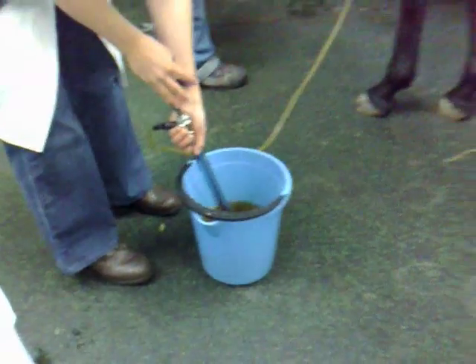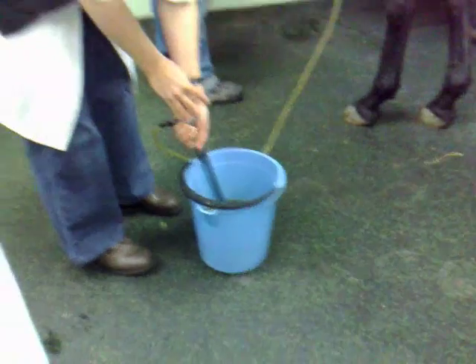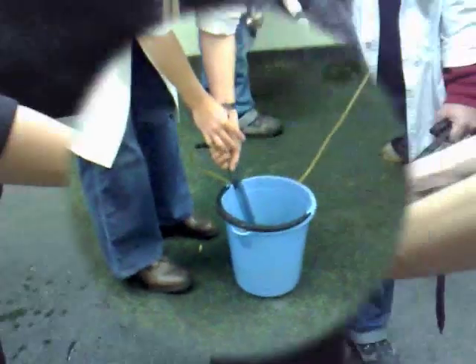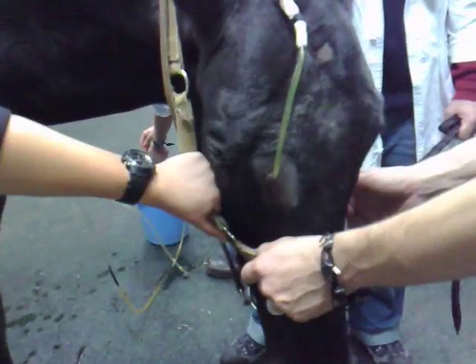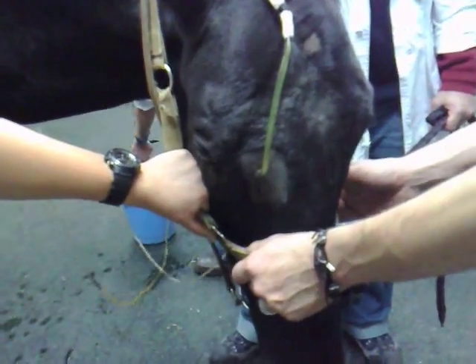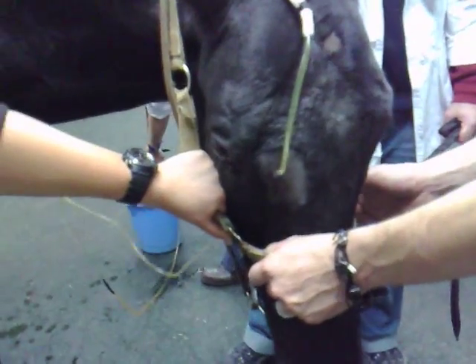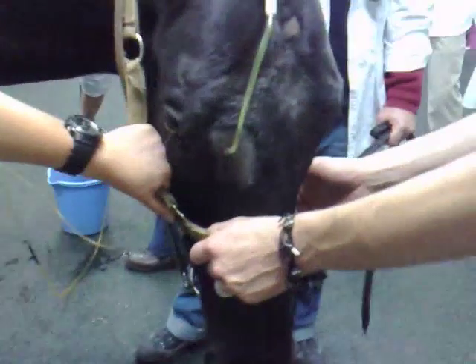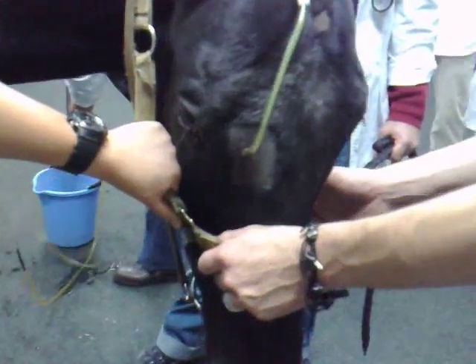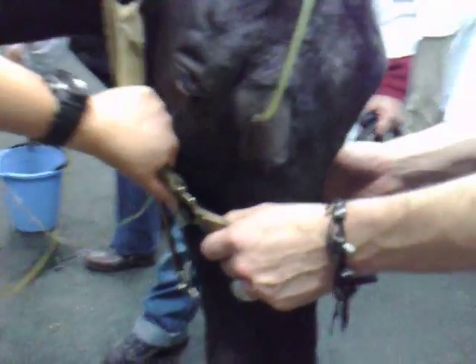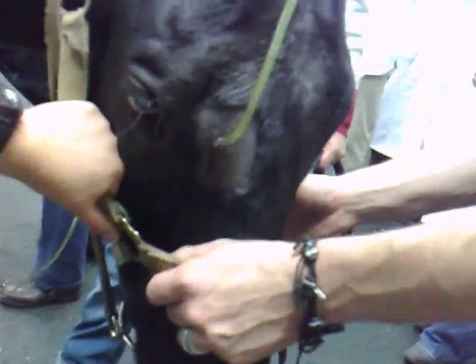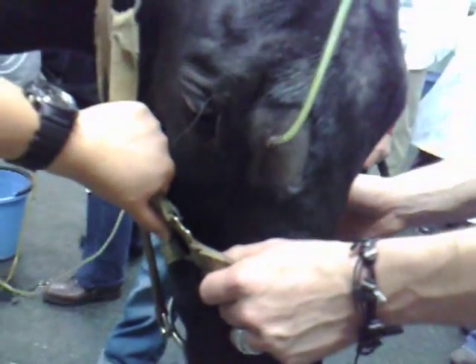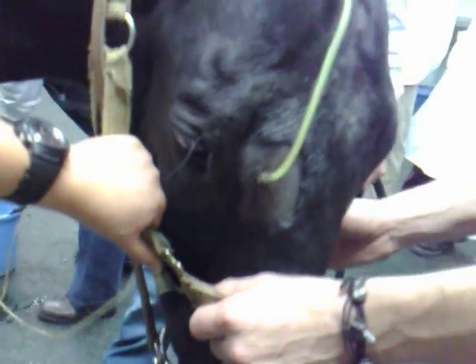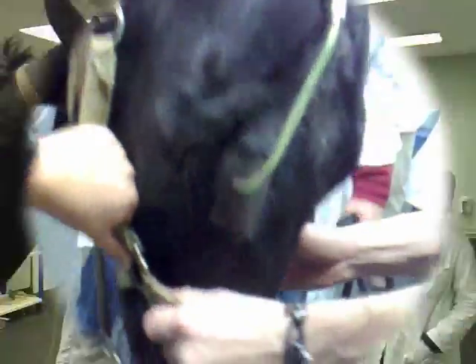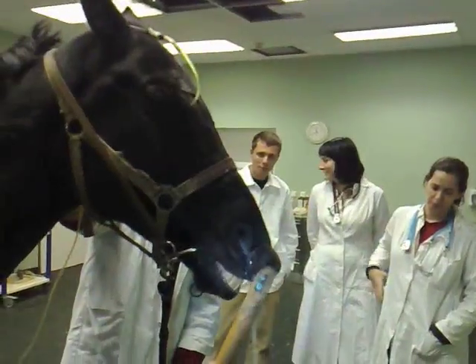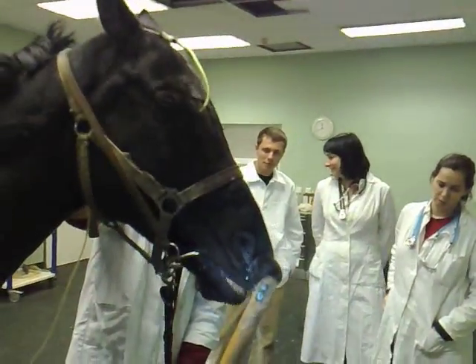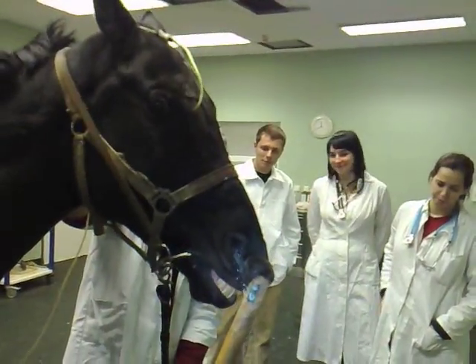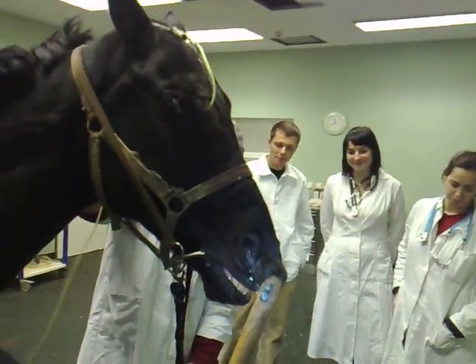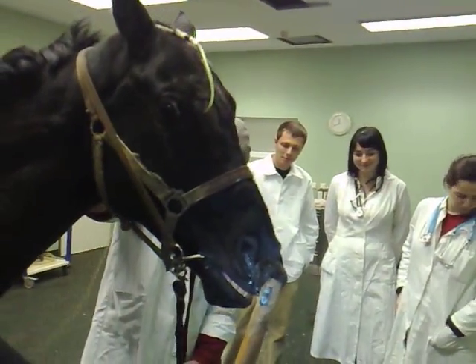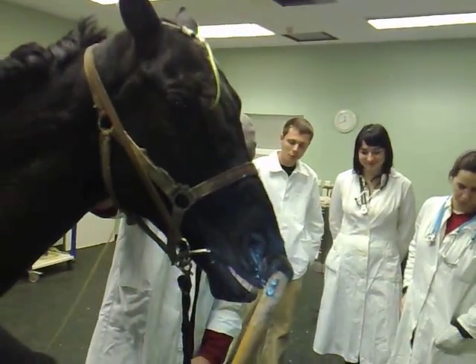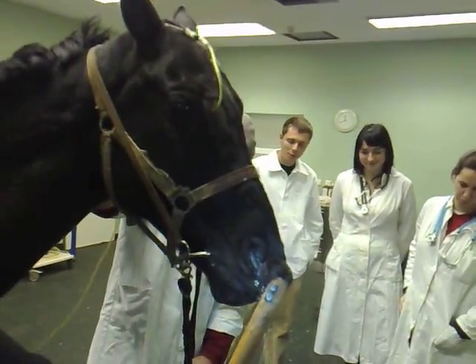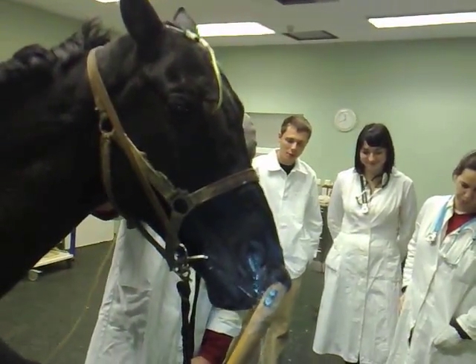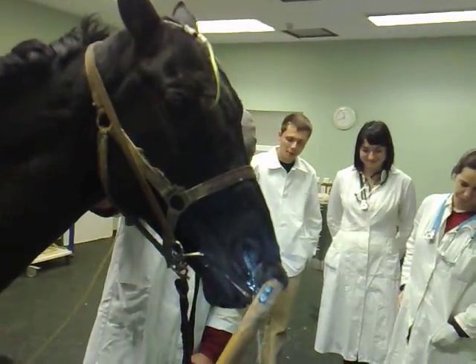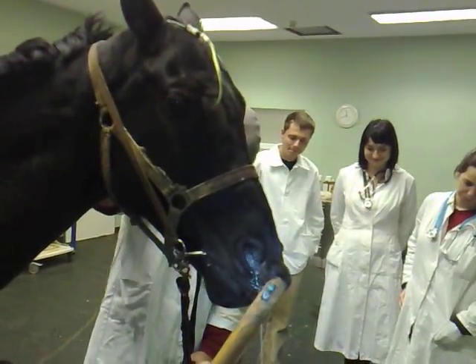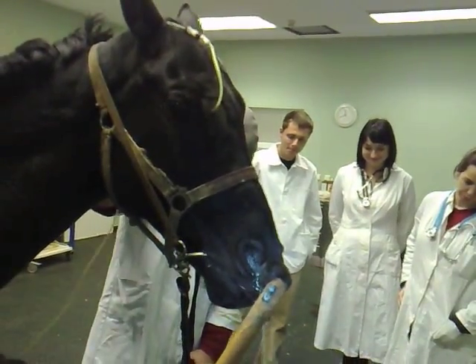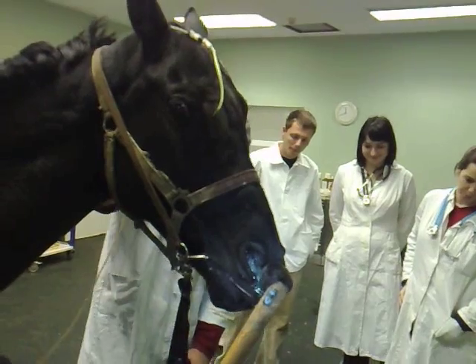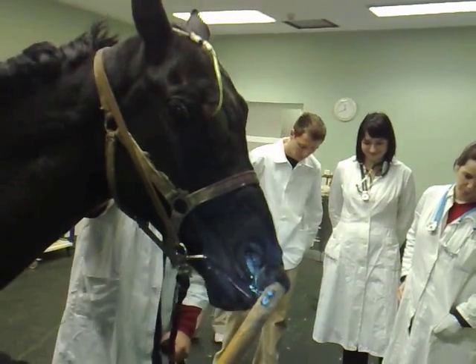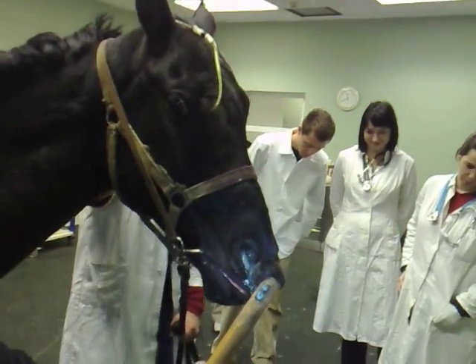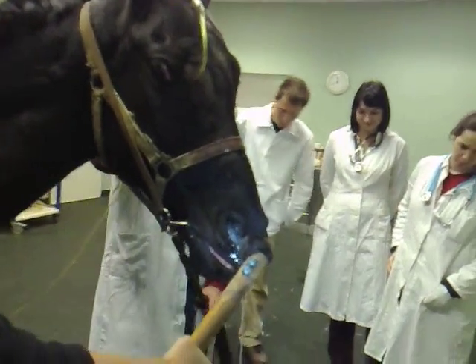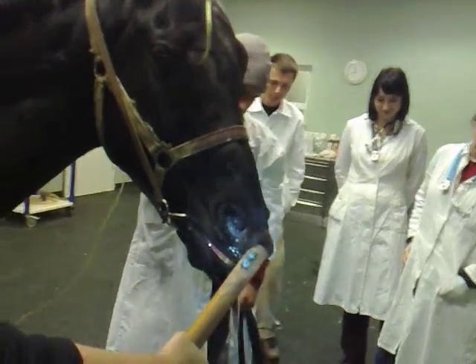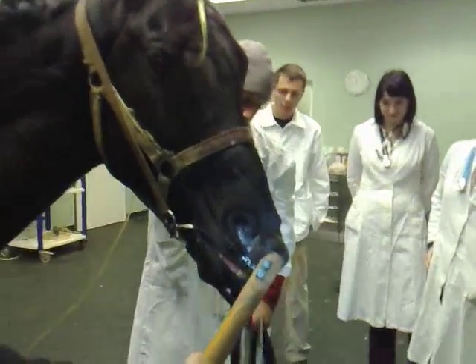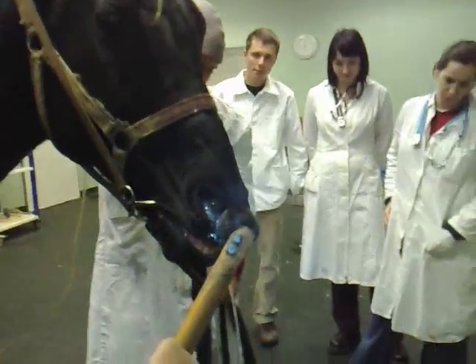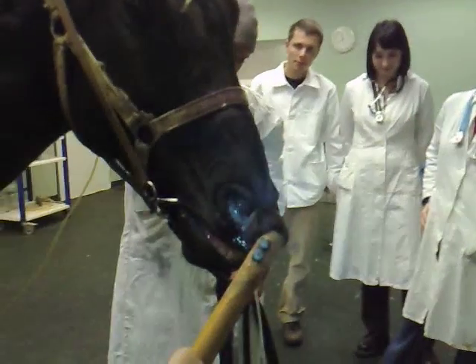In a clinical examination, we couldn't find any abnormalities beside the purulent discharge and a dull sound from the right maxillary sinus on percussion. A trepanation was done, and a flushing tube was inserted into the frontal sinus, about 10 cm in length.